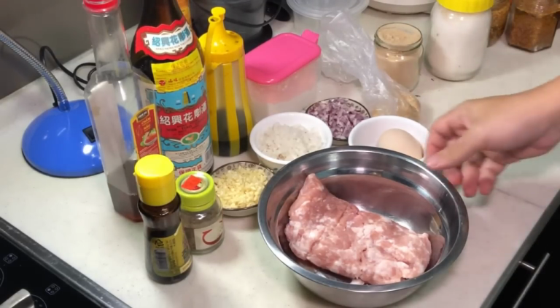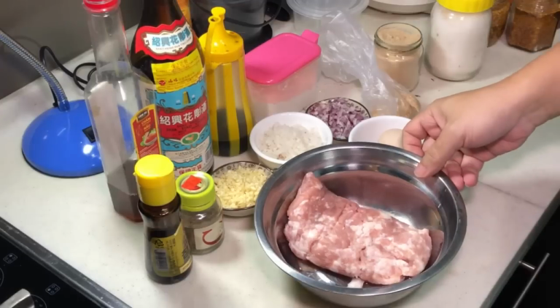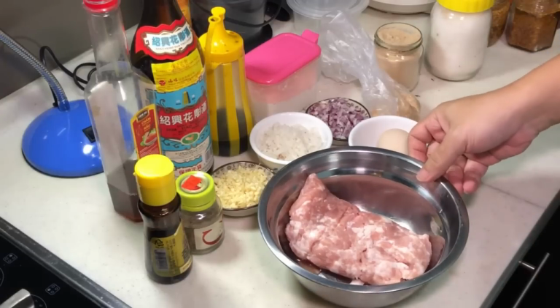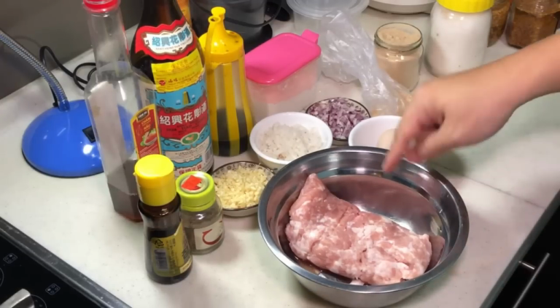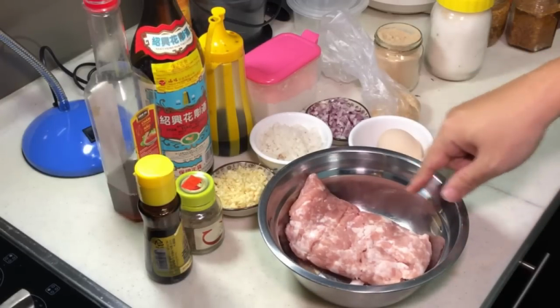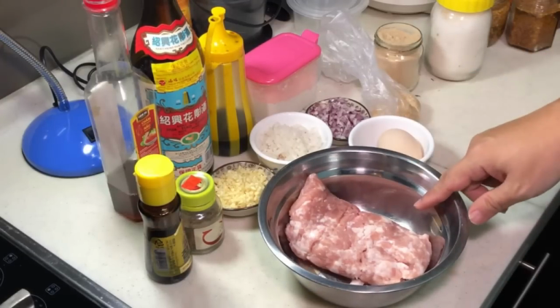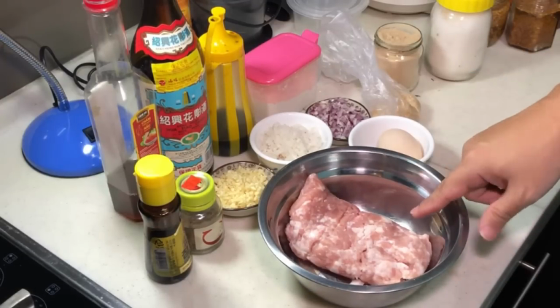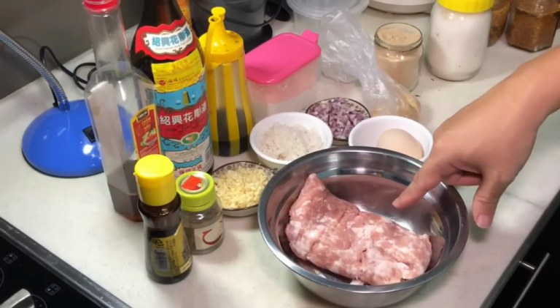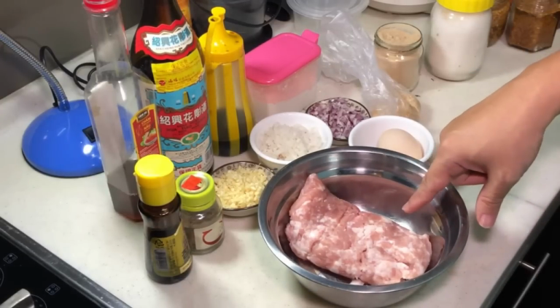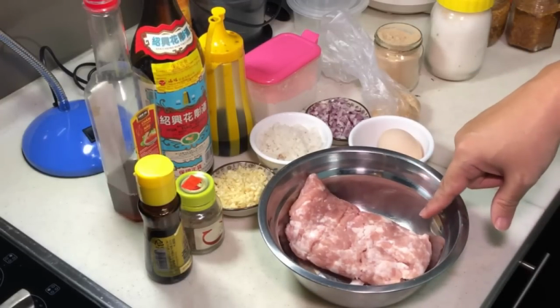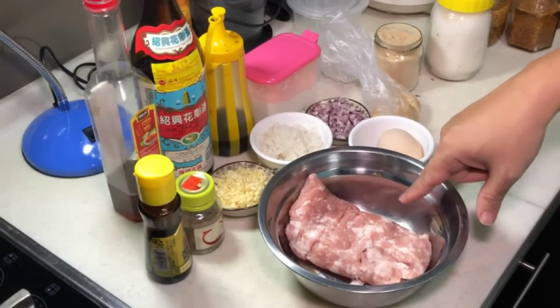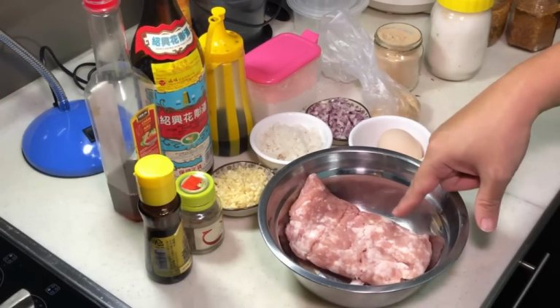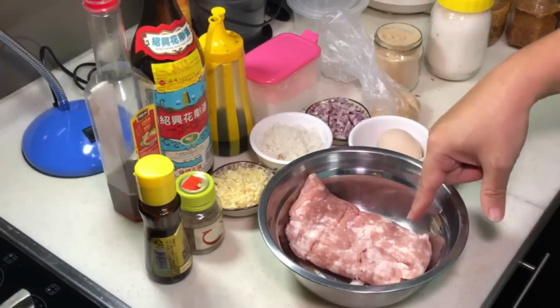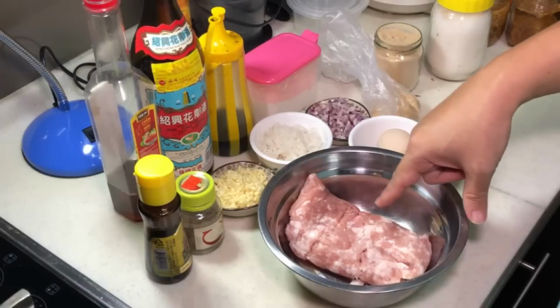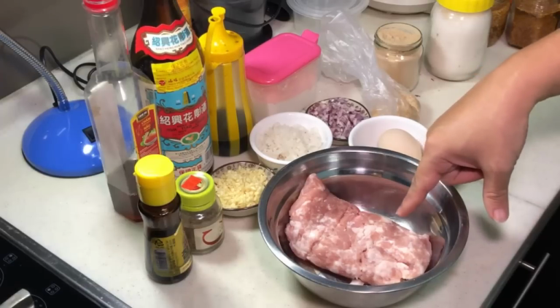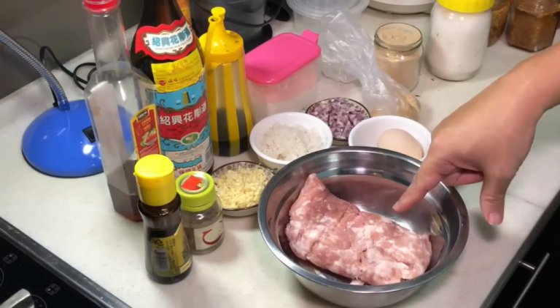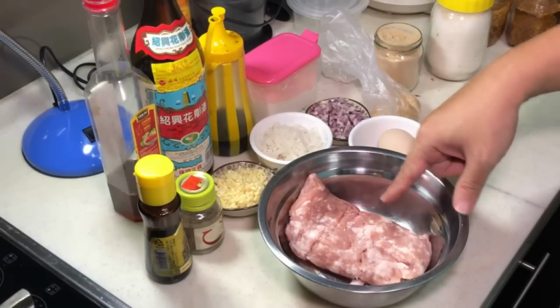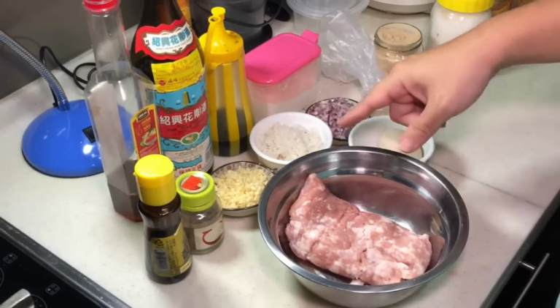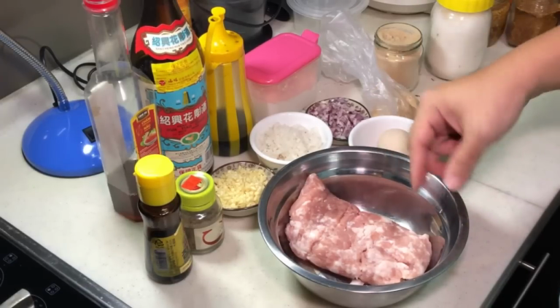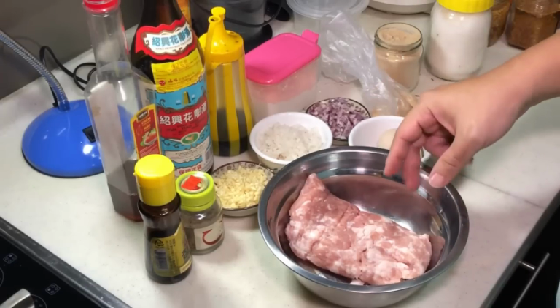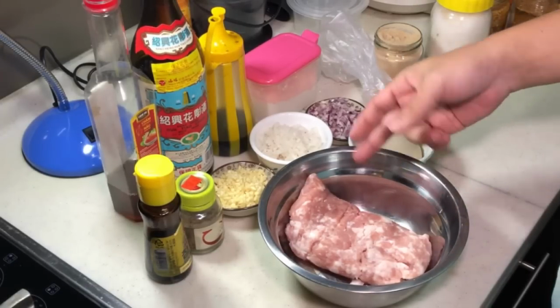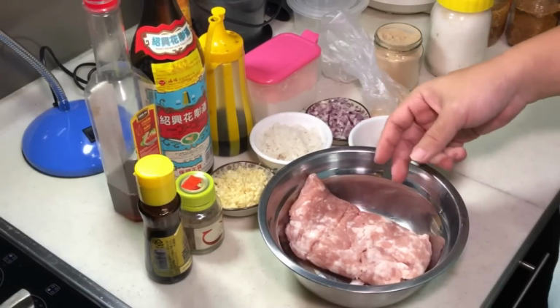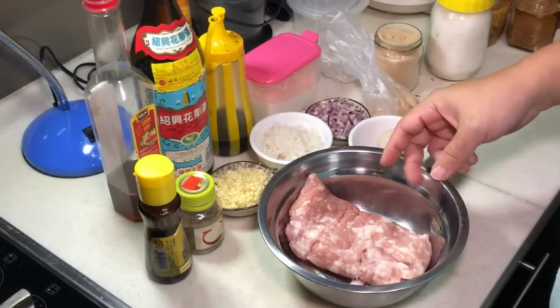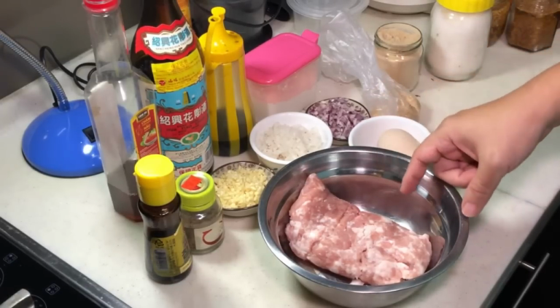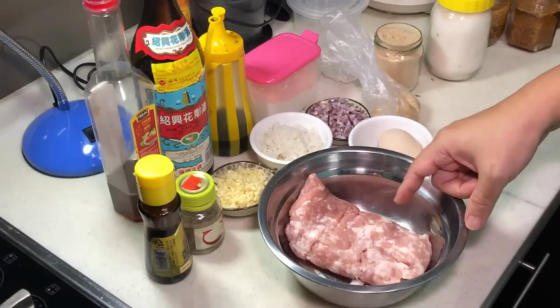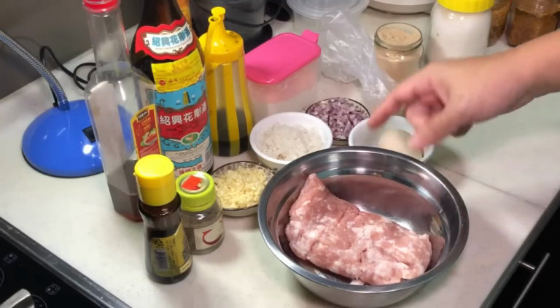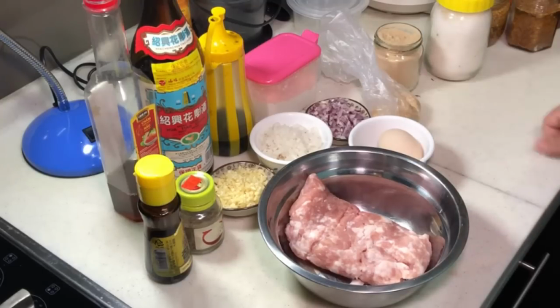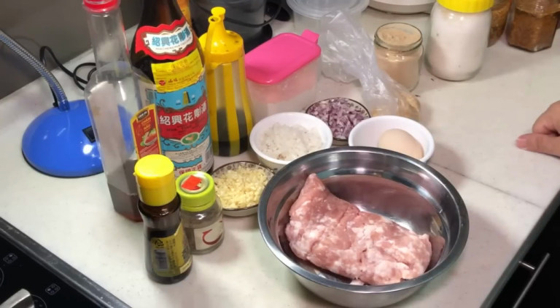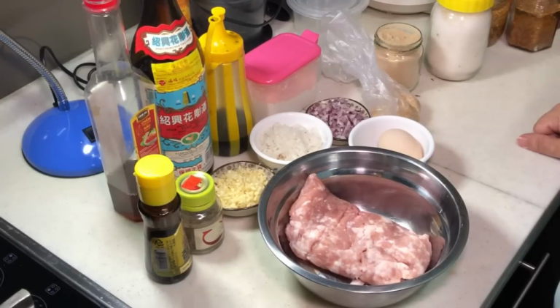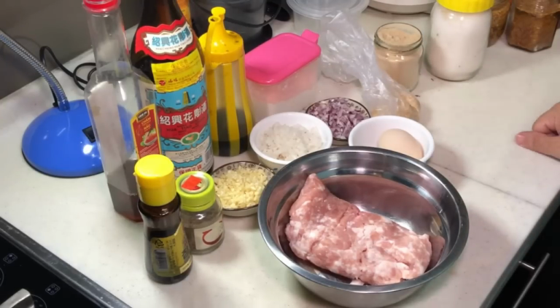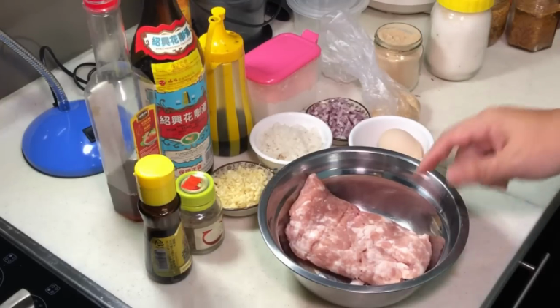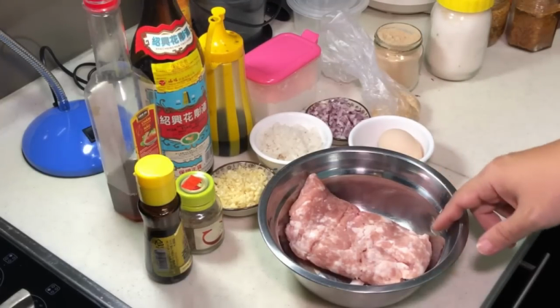I have about 250 grams of minced meat here. It's about 30% fat meat and the other 70% lean meat.